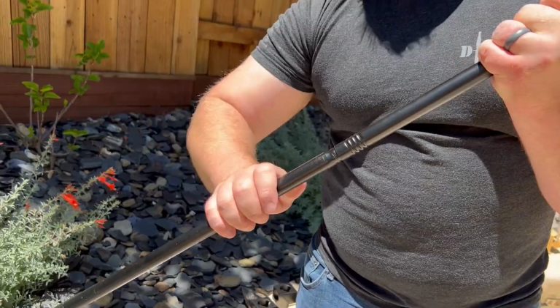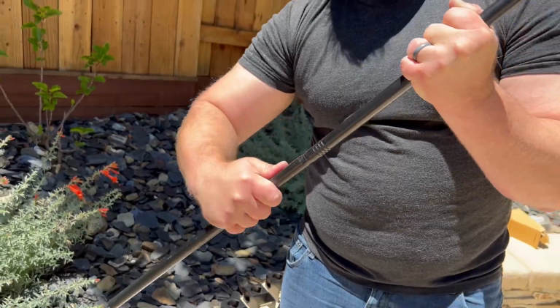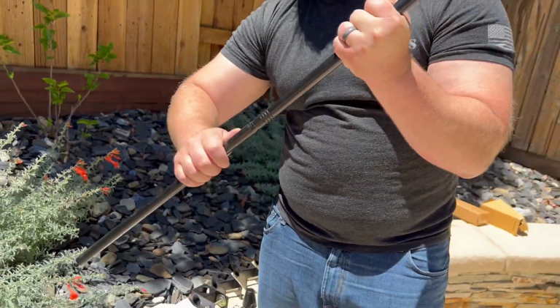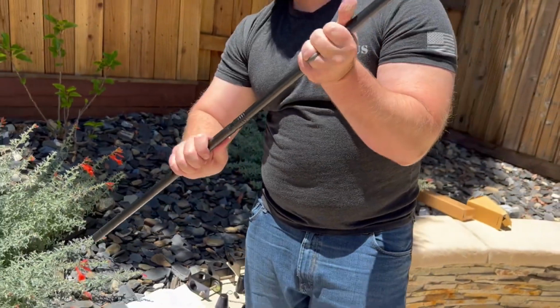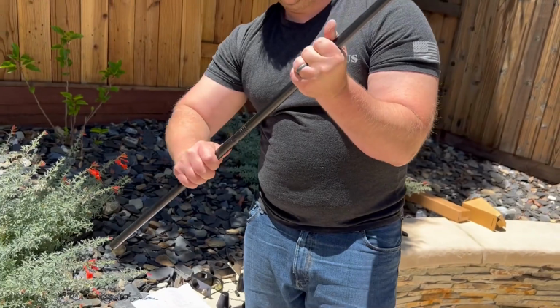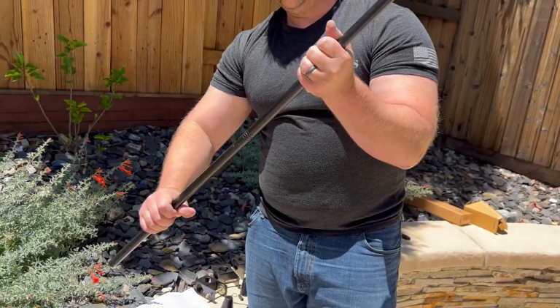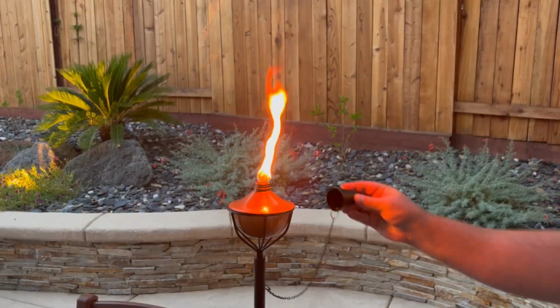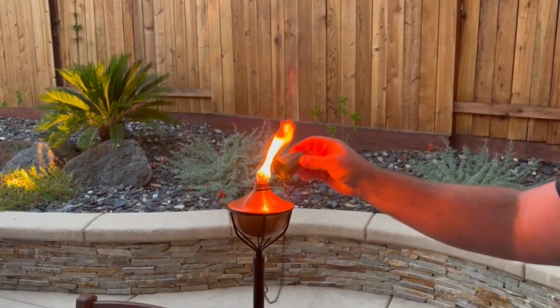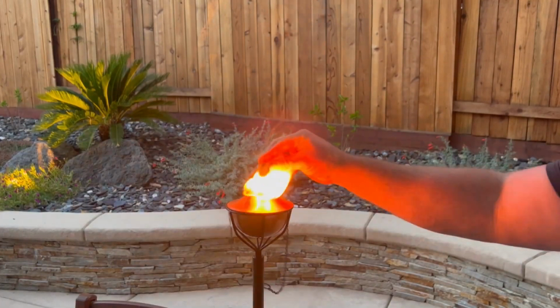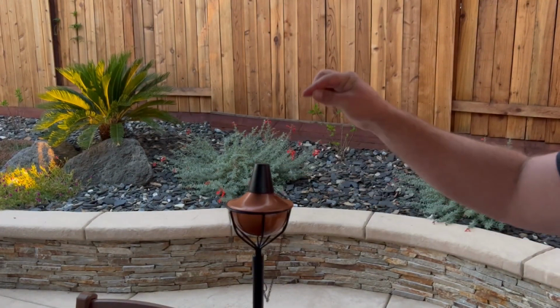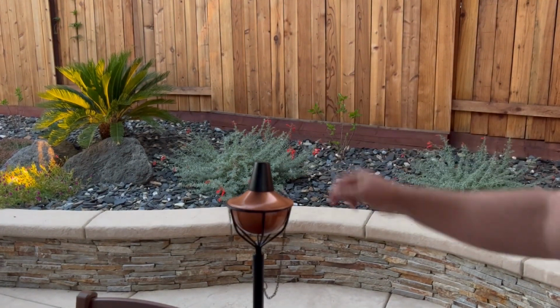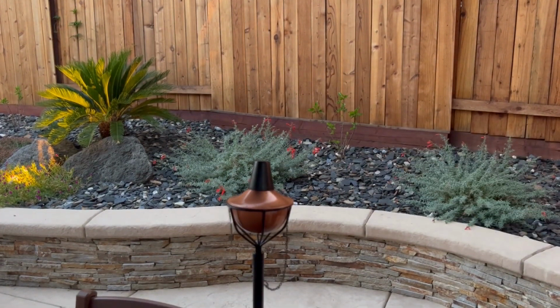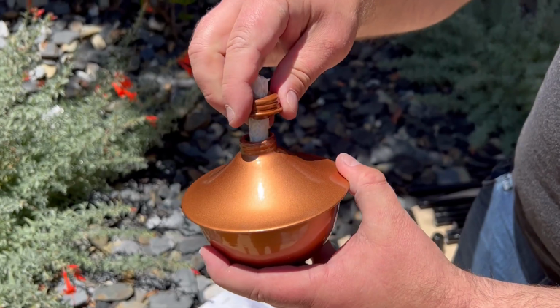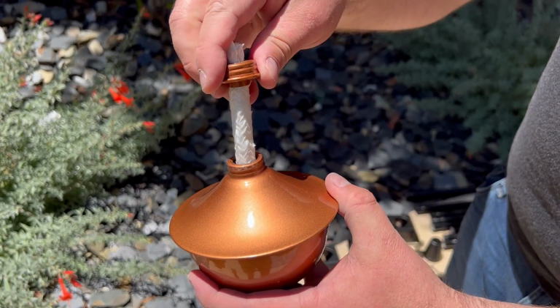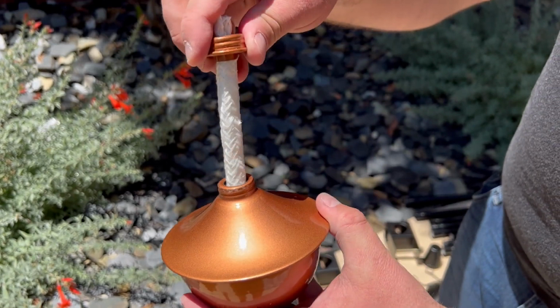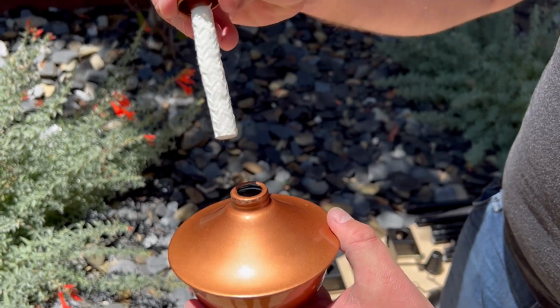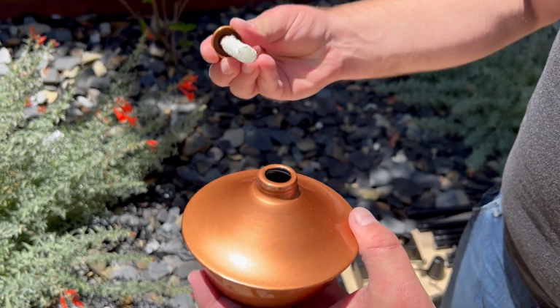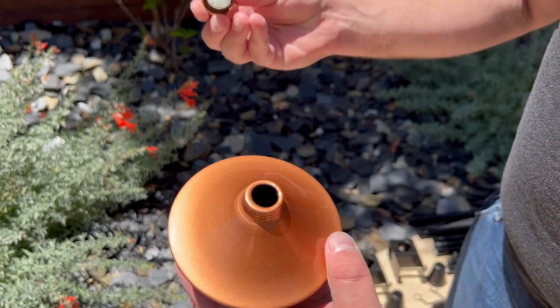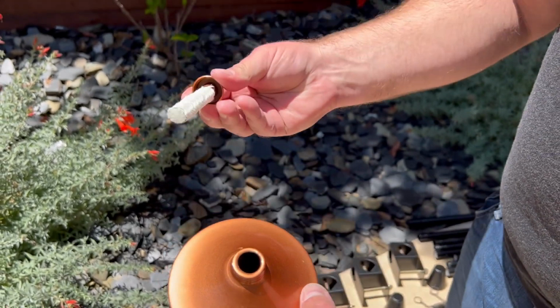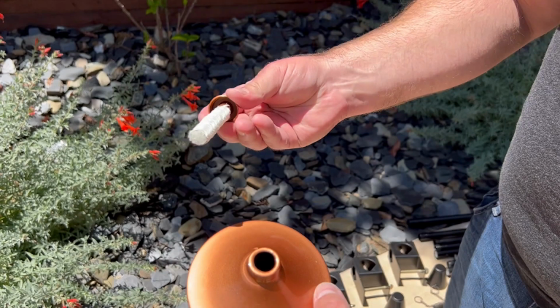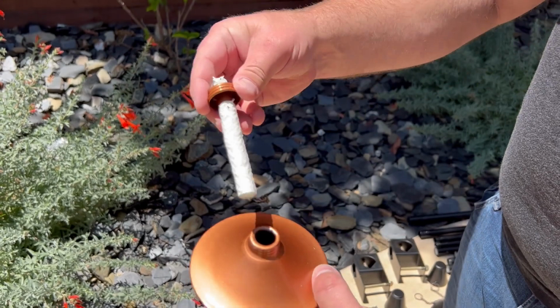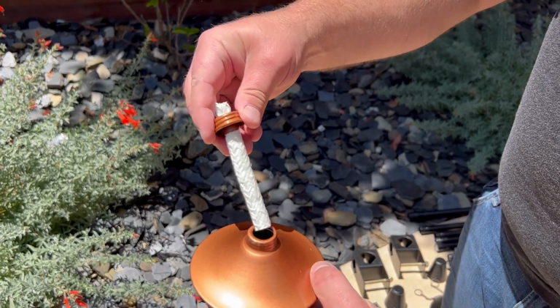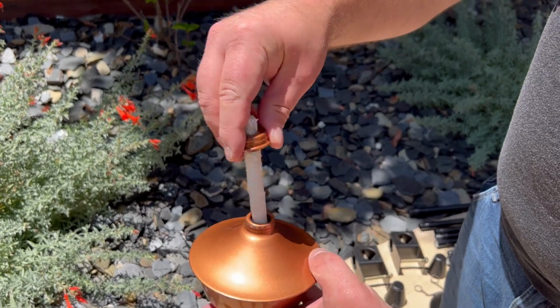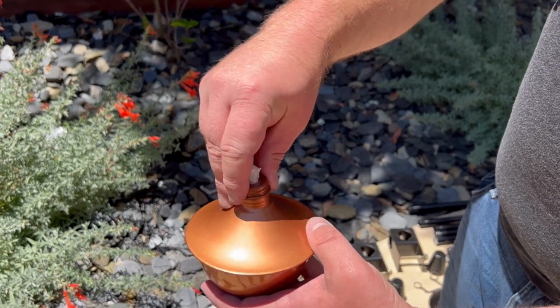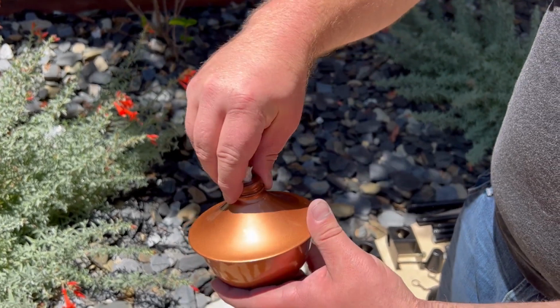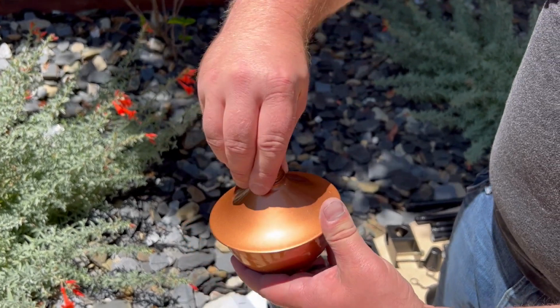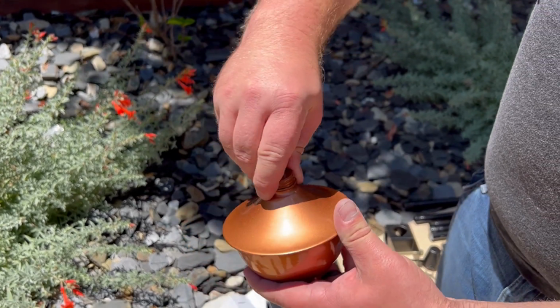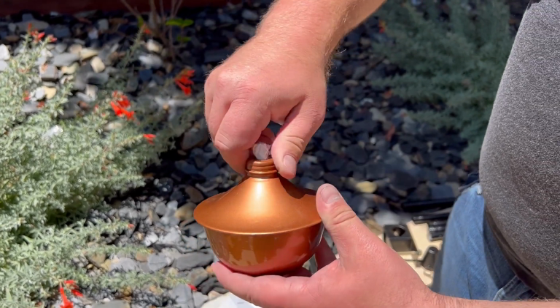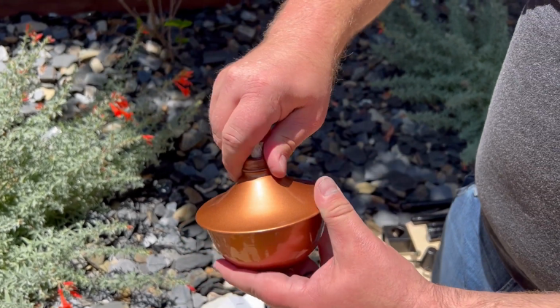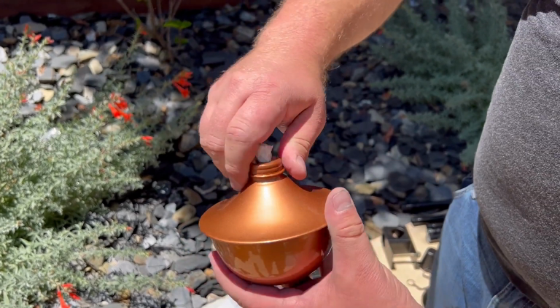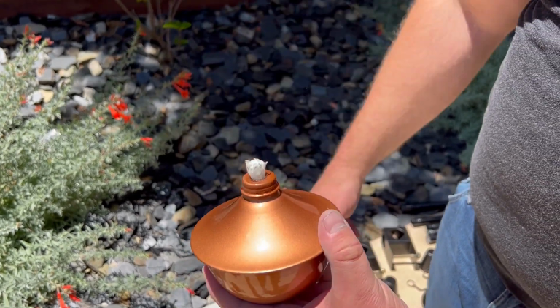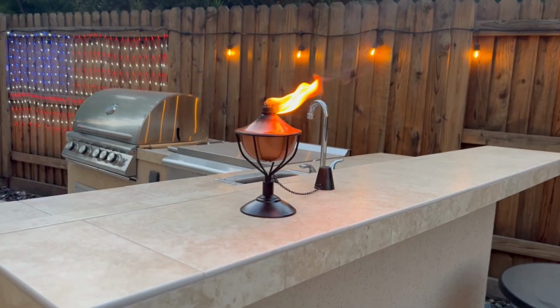These were easy to put together. The cap to put out the flame attaches to the torch. The torches require fluid which you pour into the top. The fluid does not come with the pack — I had to go to the local hardware store to get a container of it.